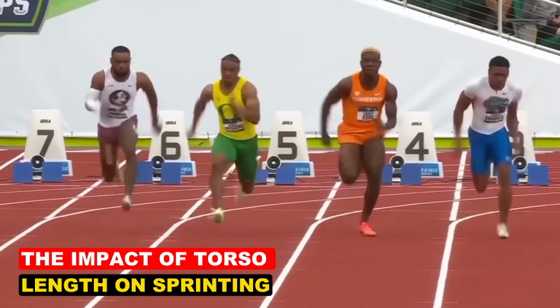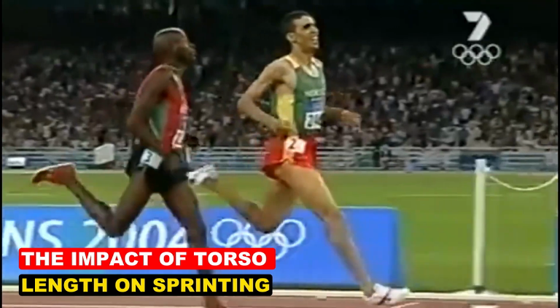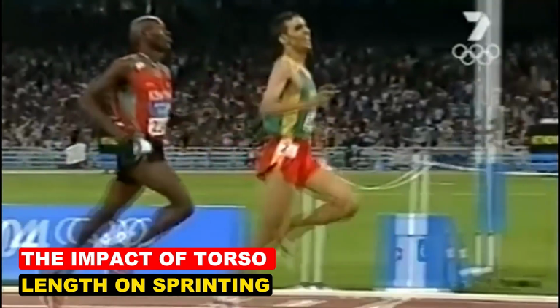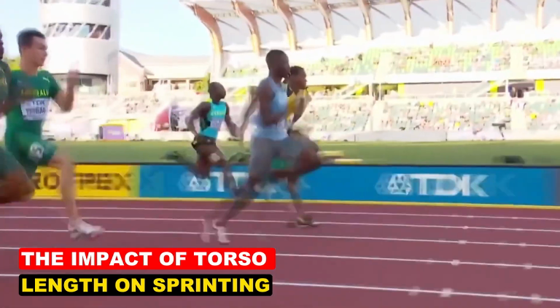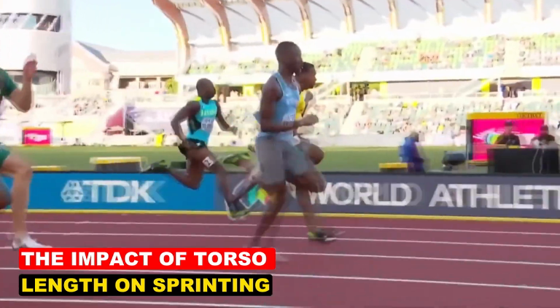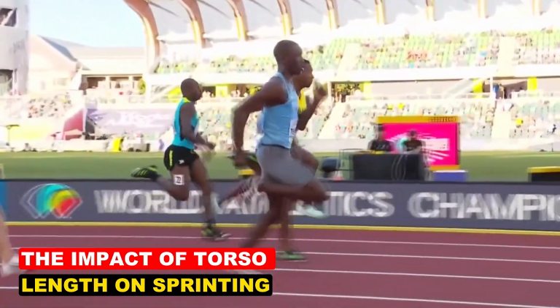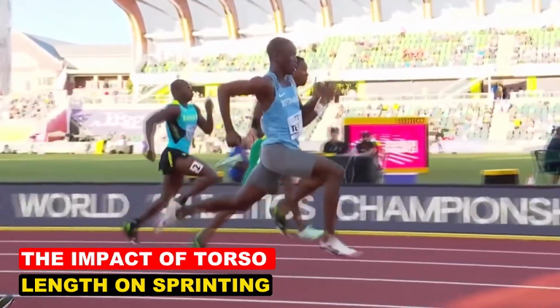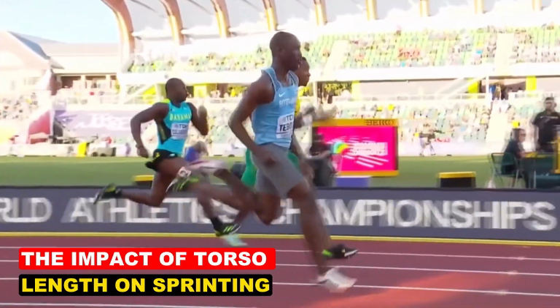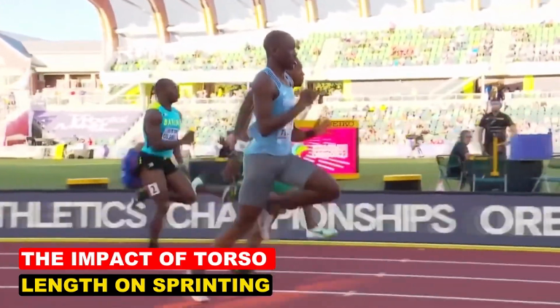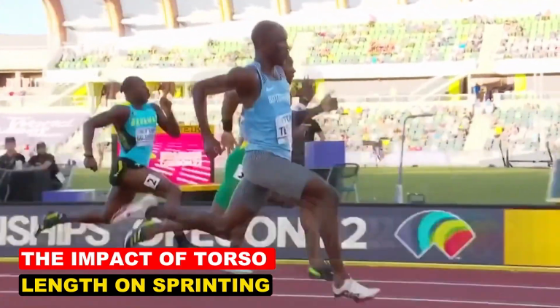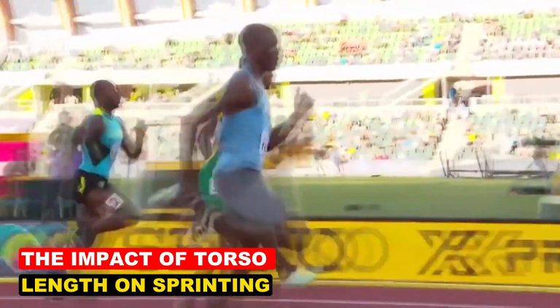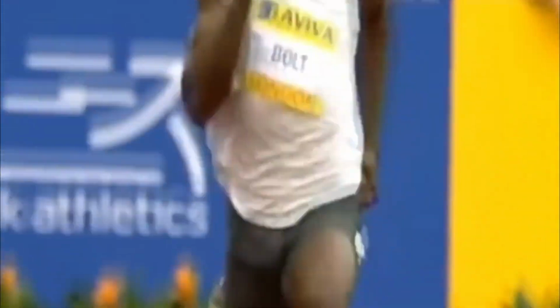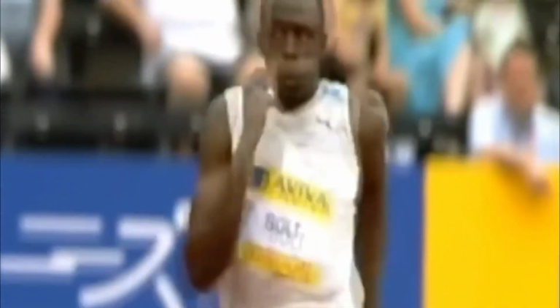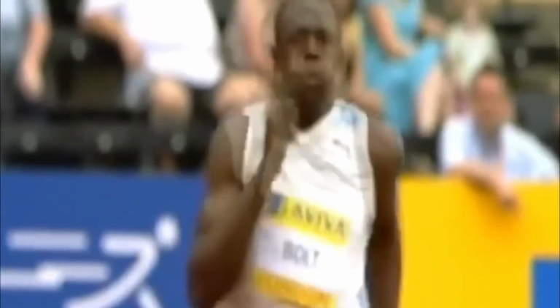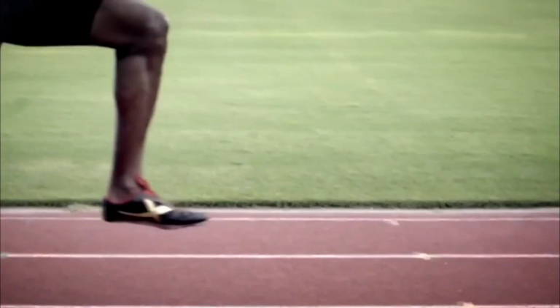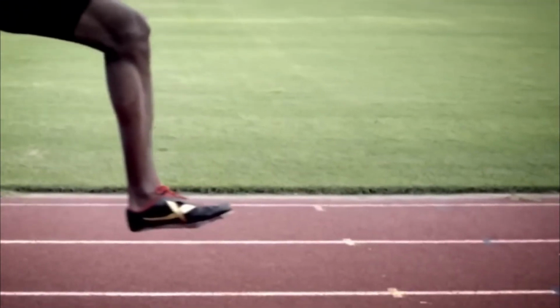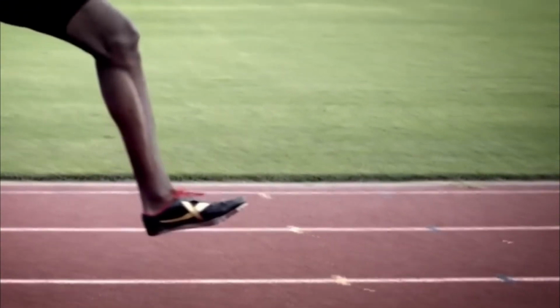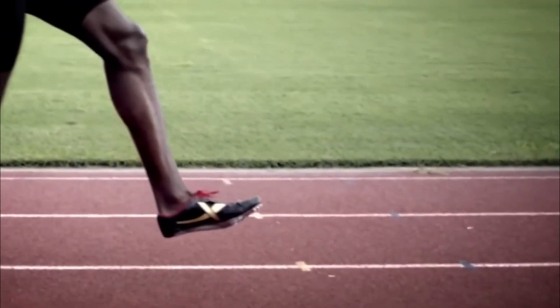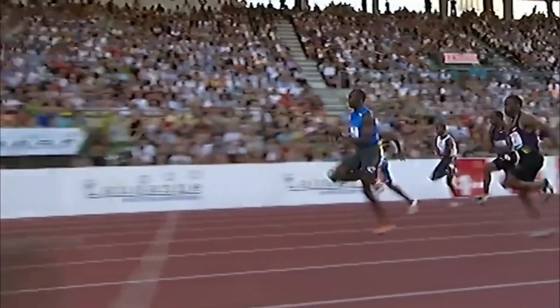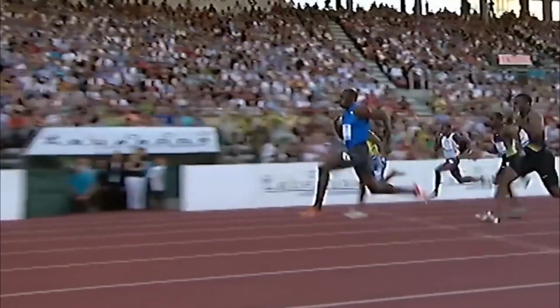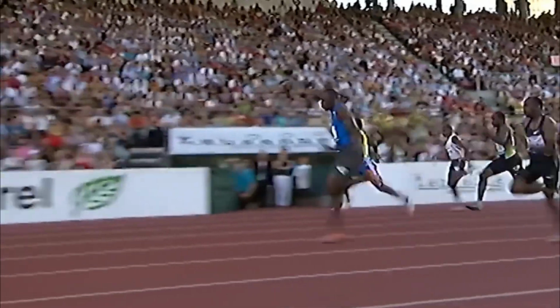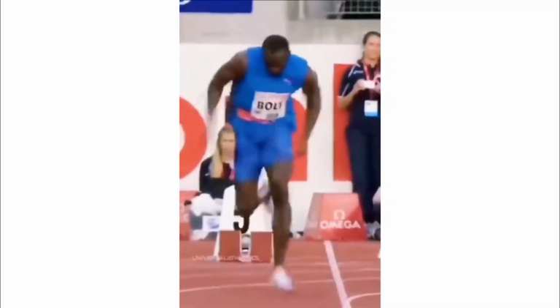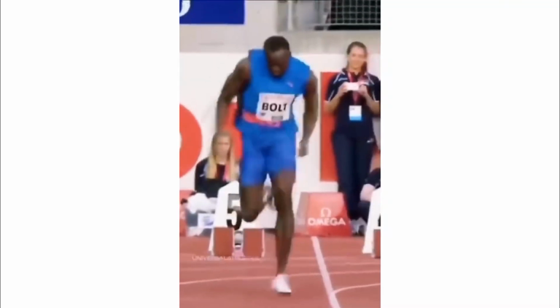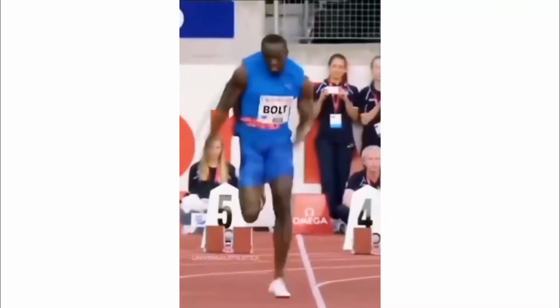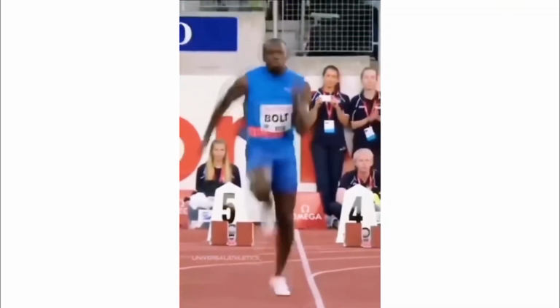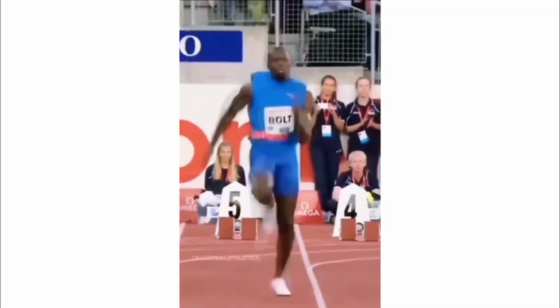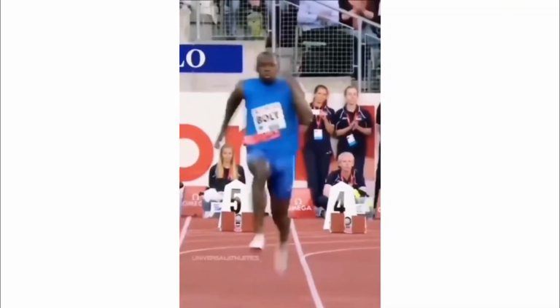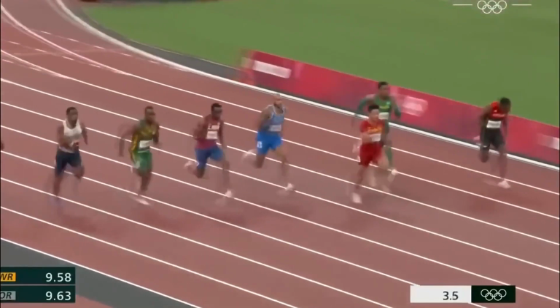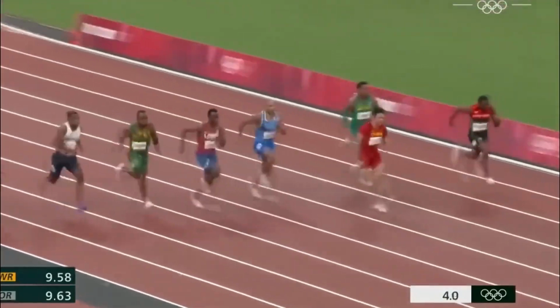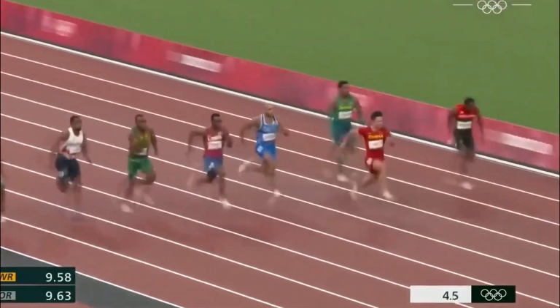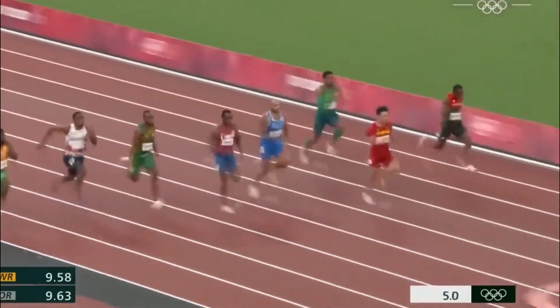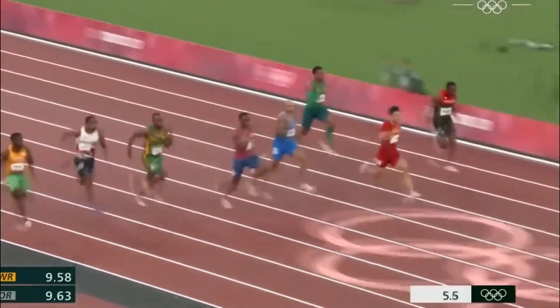While leg length directly impacts stride length, torso length affects sprinting in less obvious ways. A longer torso often means additional body weight, which can slow acceleration and reduce overall speed. For taller athletes, this weight becomes a factor during the explosive starts that are critical in sprinting.